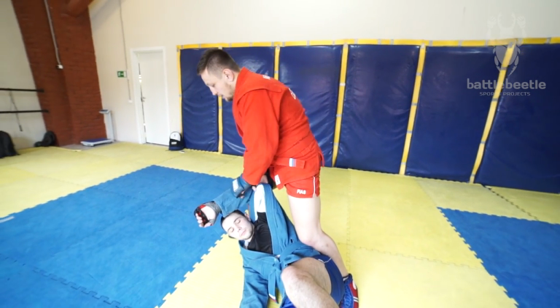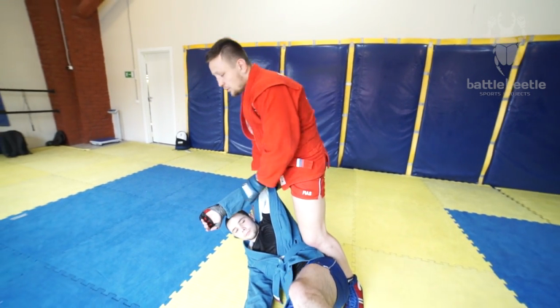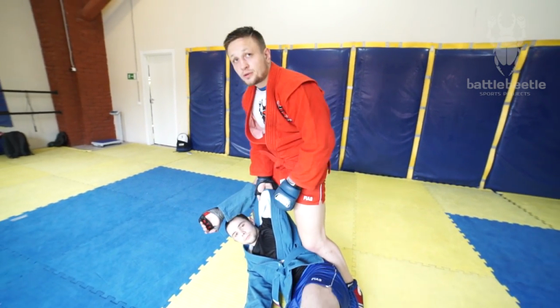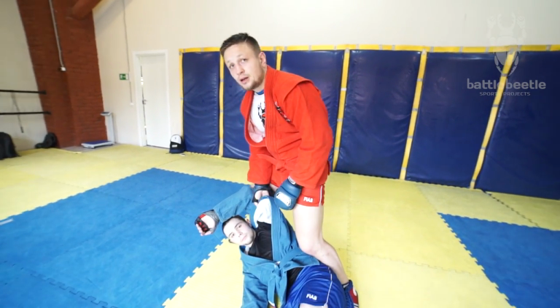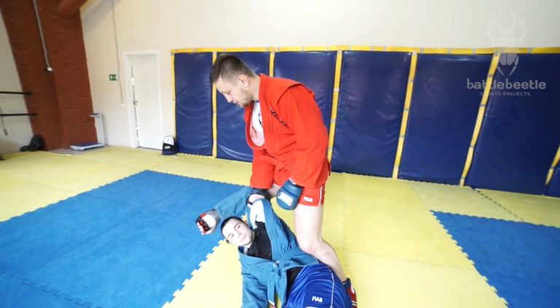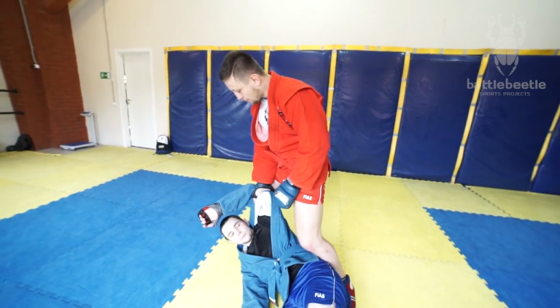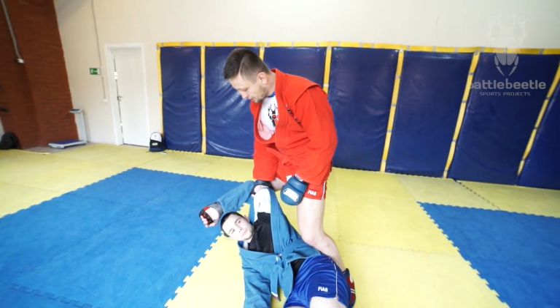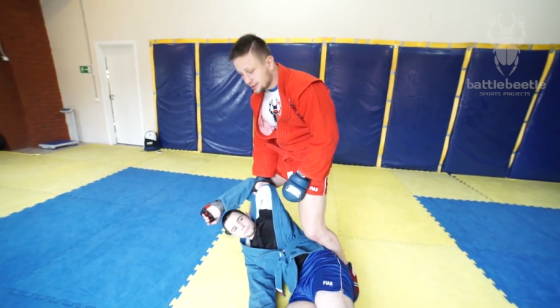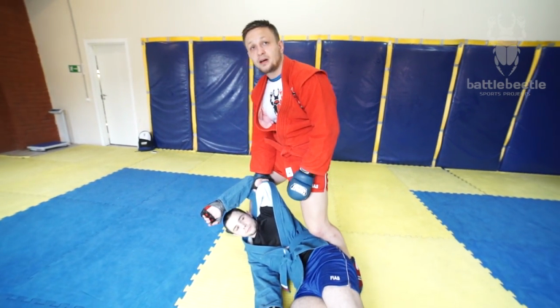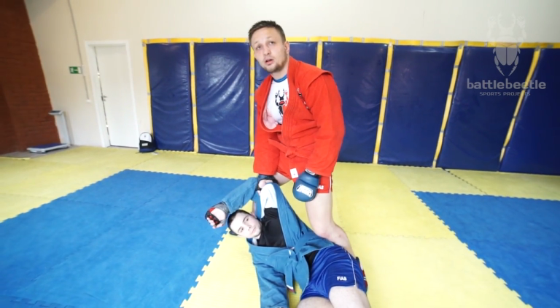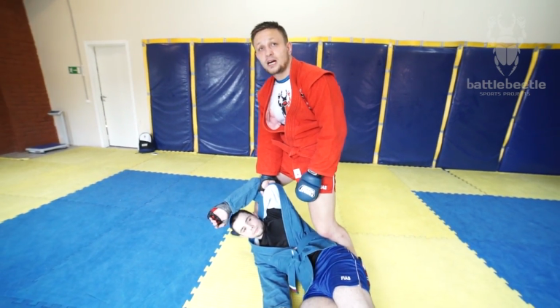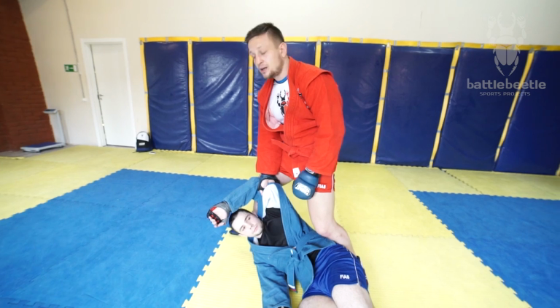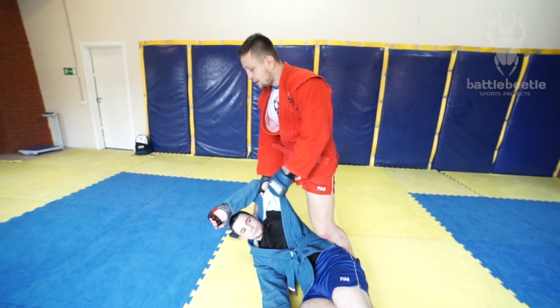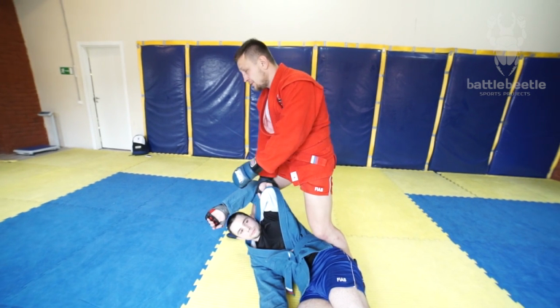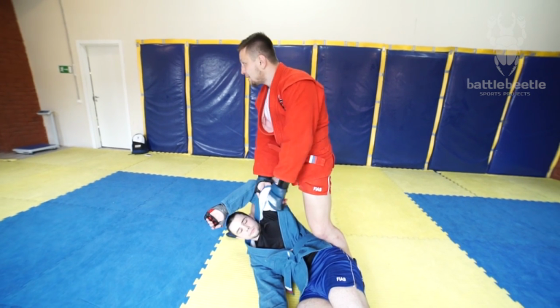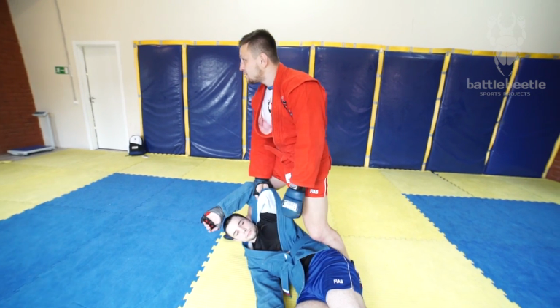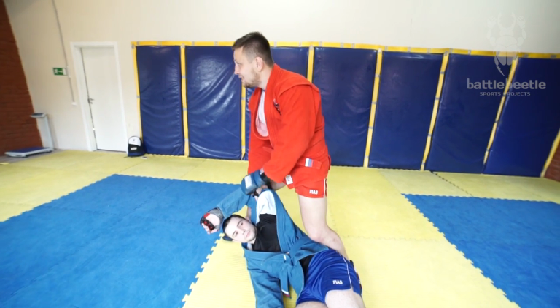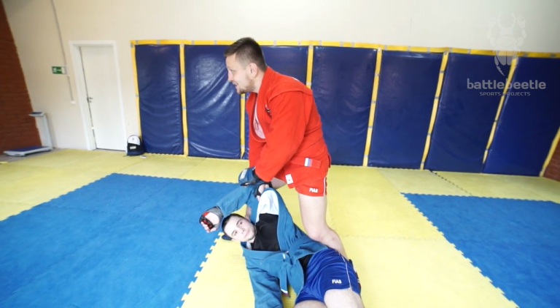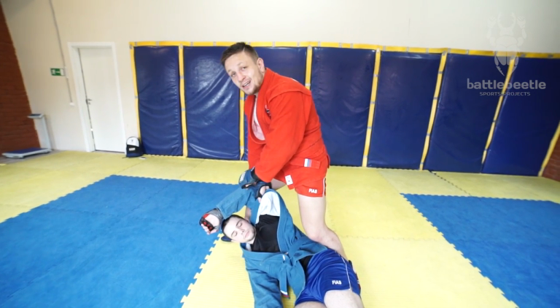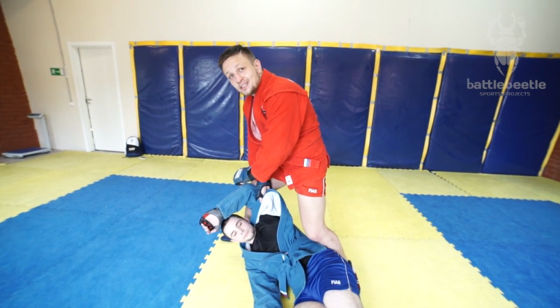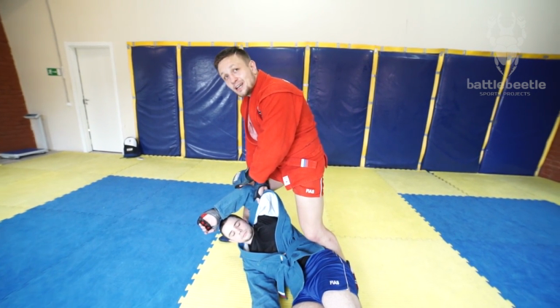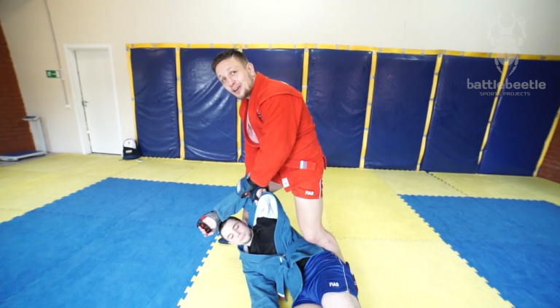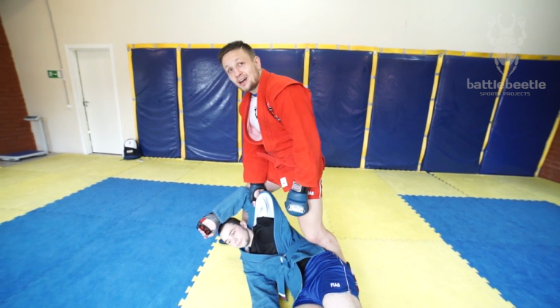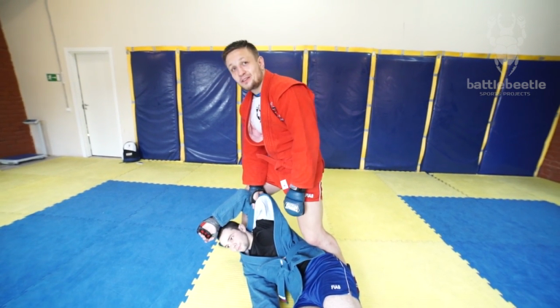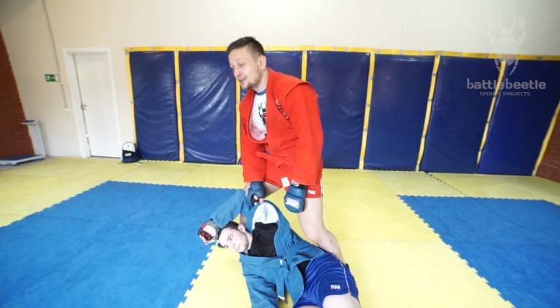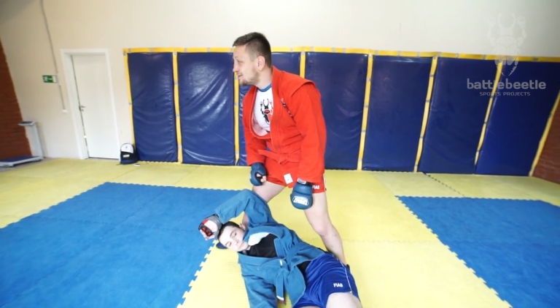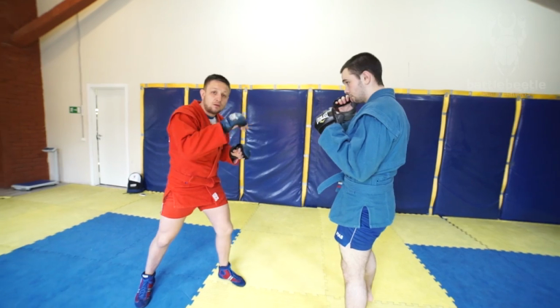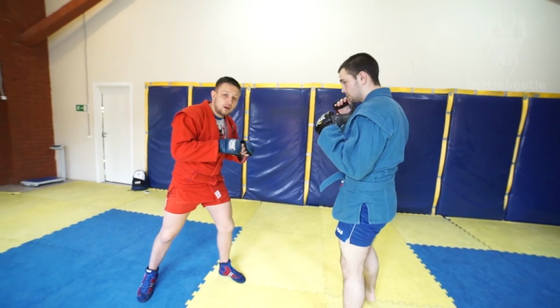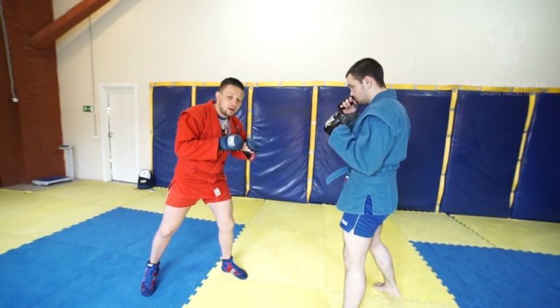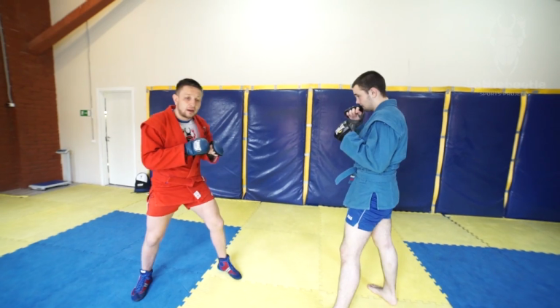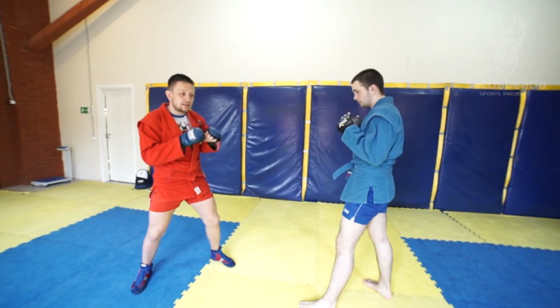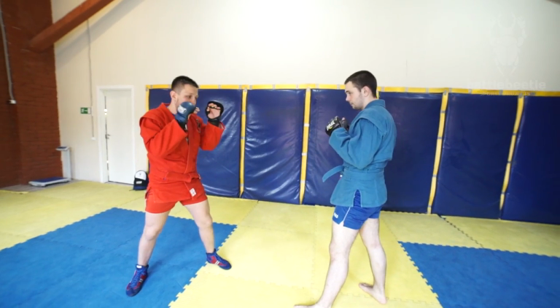When you drill, it's important to hold his lapel all the time so that he stays healthy. After the drill, Vova gets the kick.